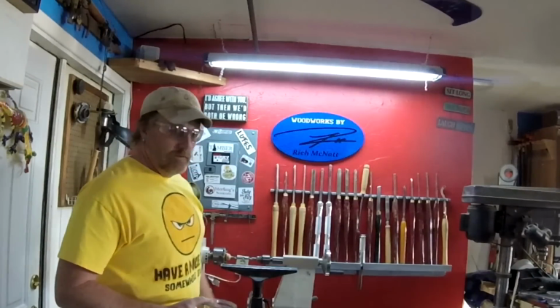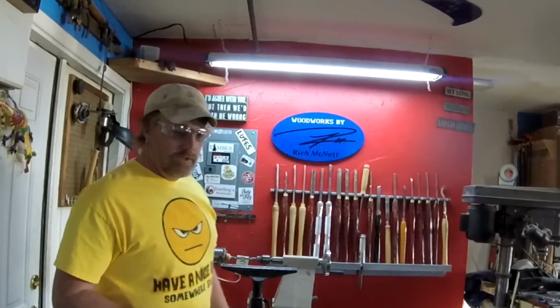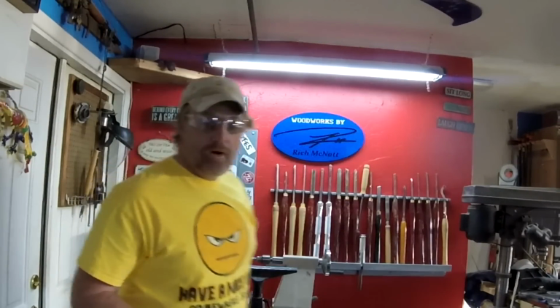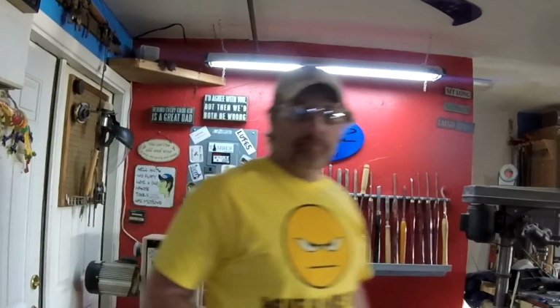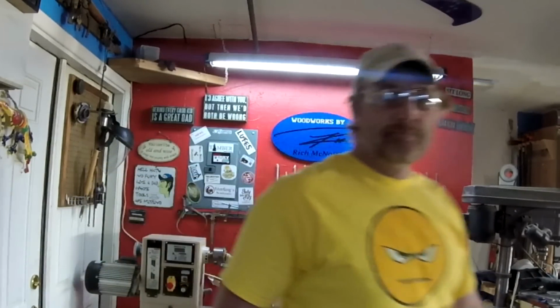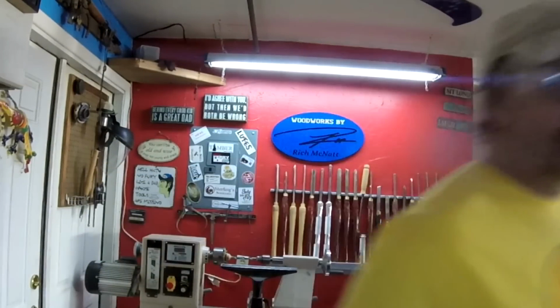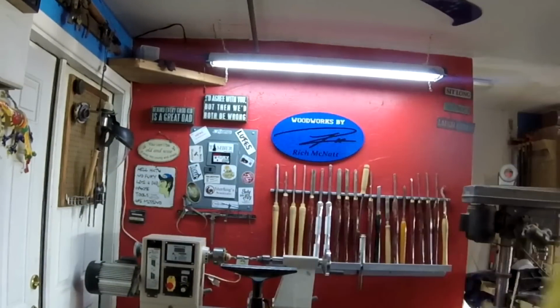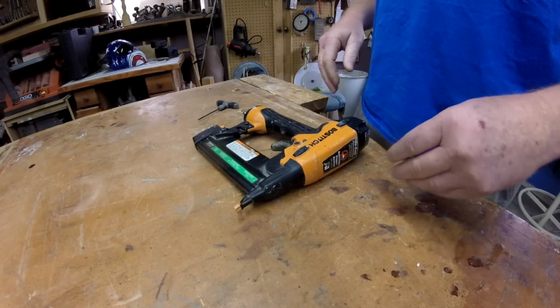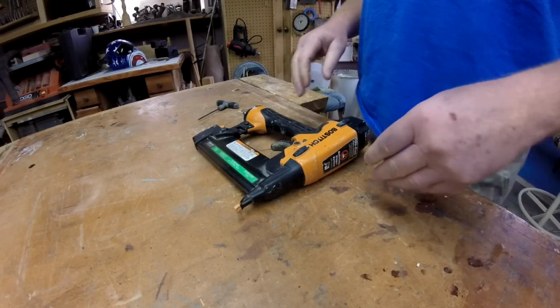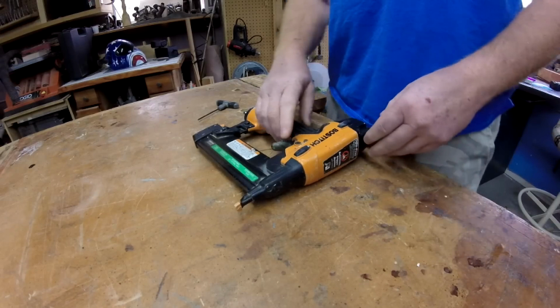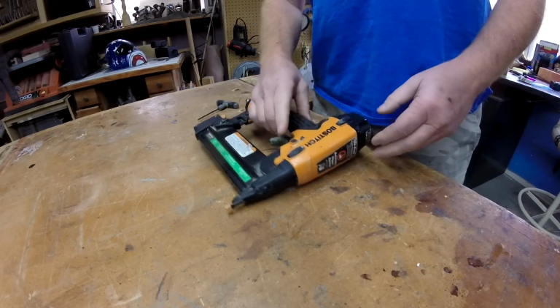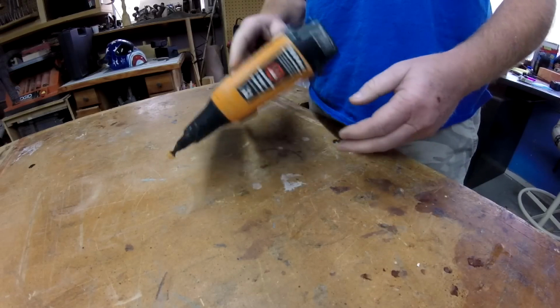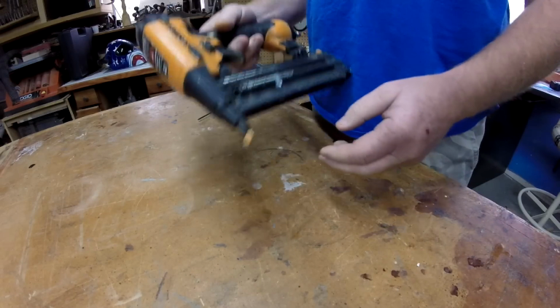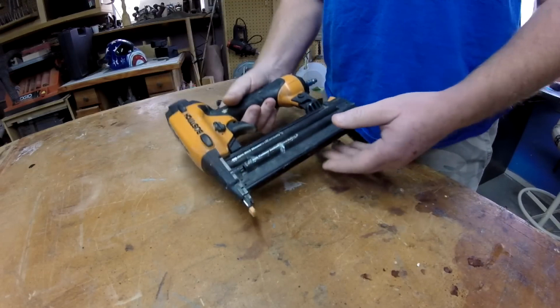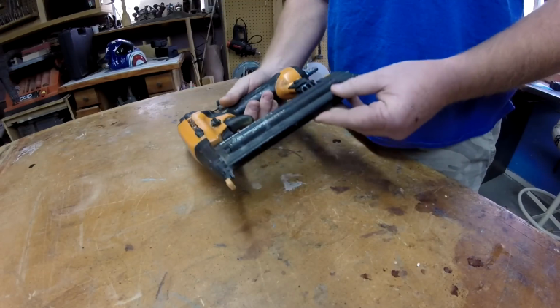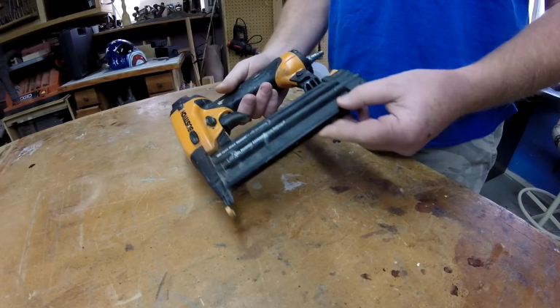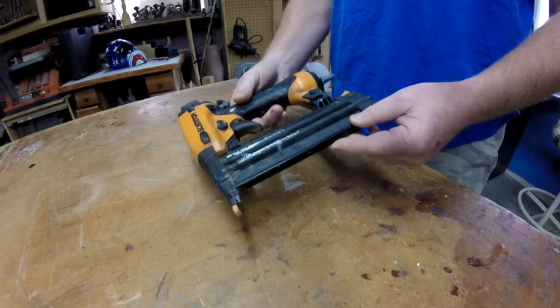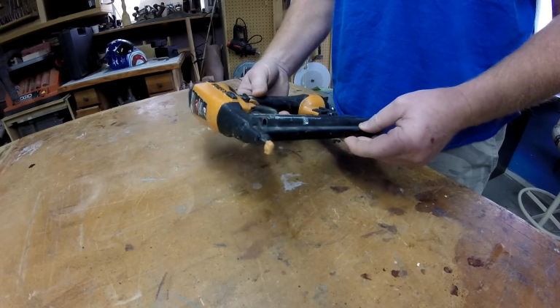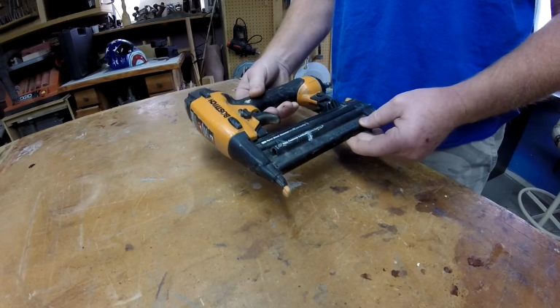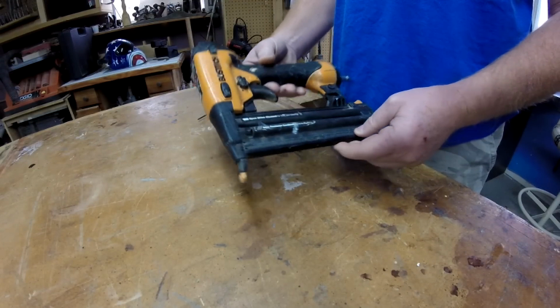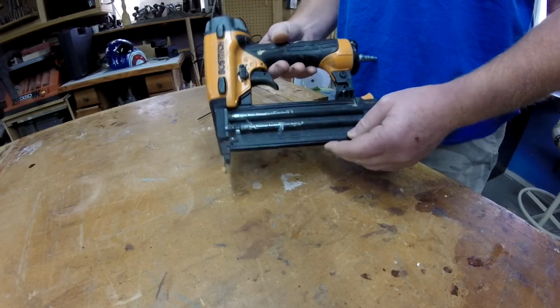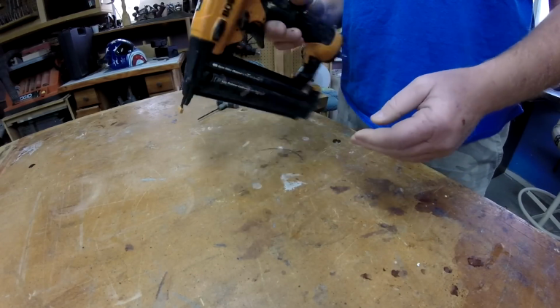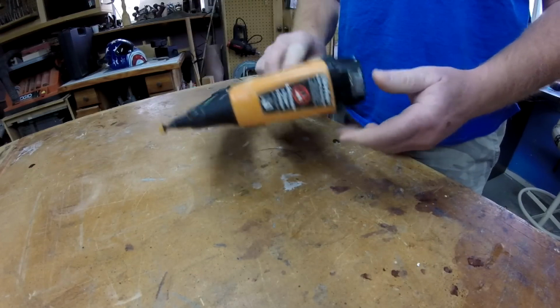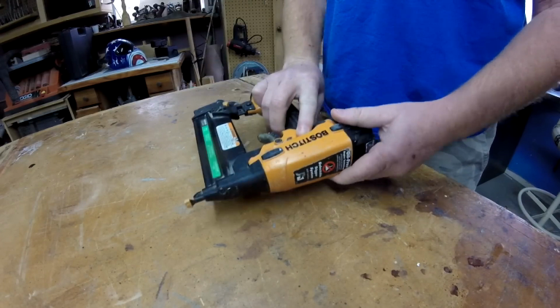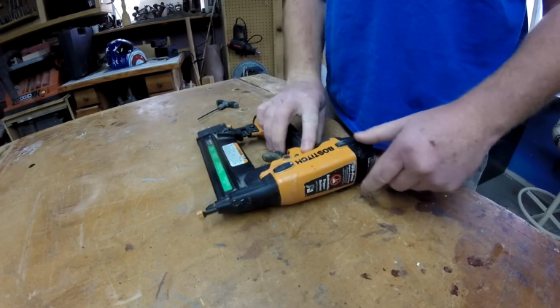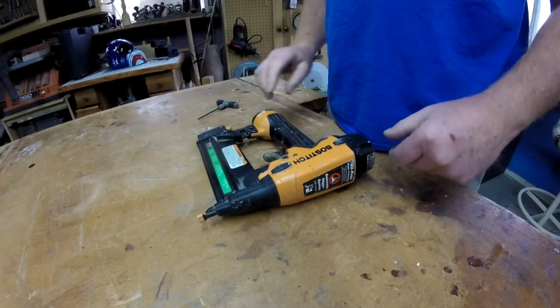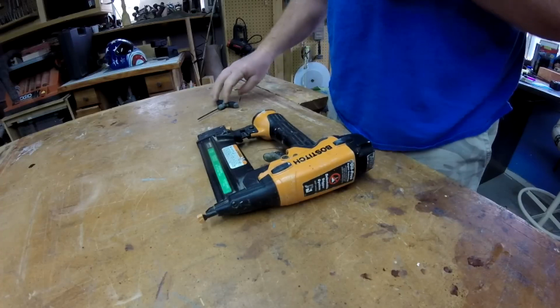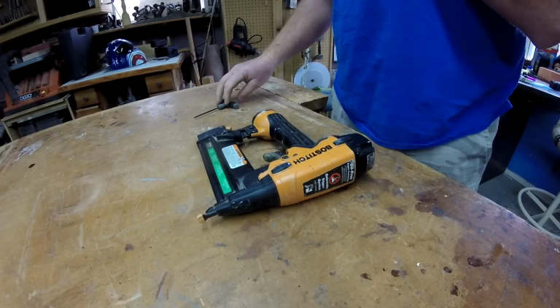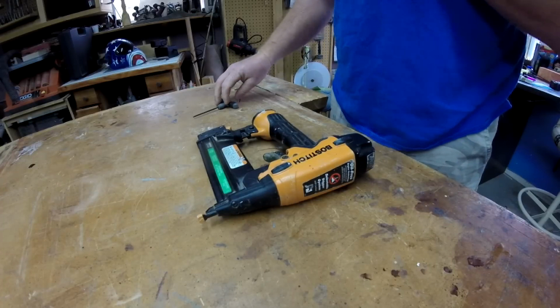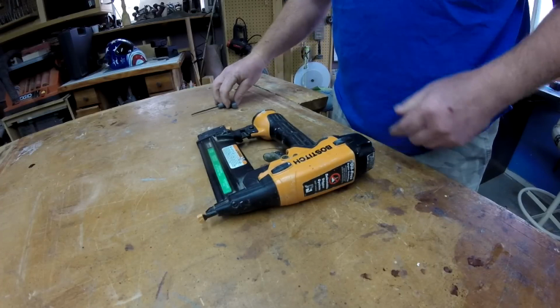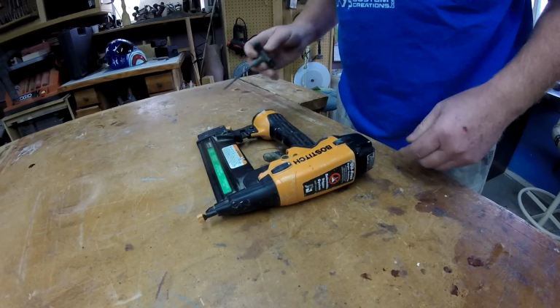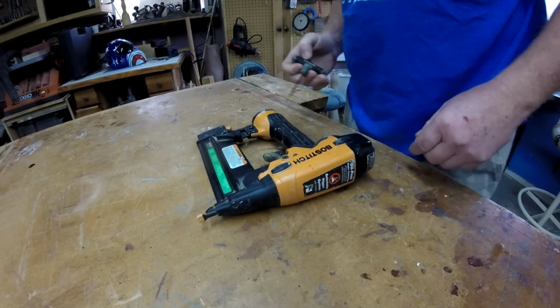Let's get to work. So I was out on the job yesterday and my Bostitch brad nailer took a crap on me once again.